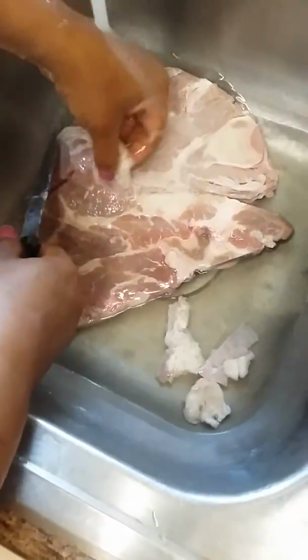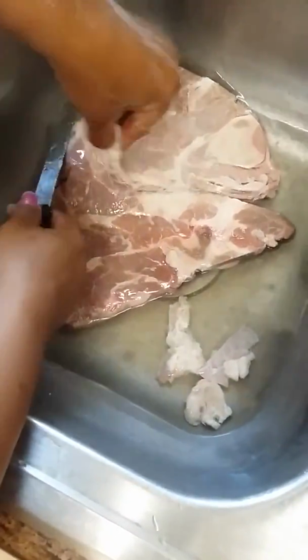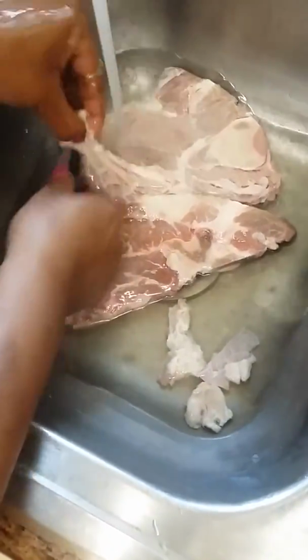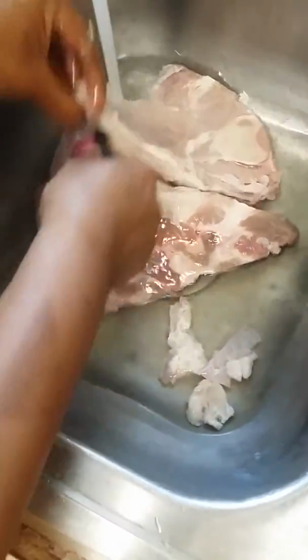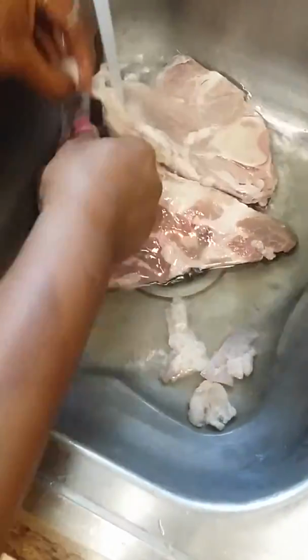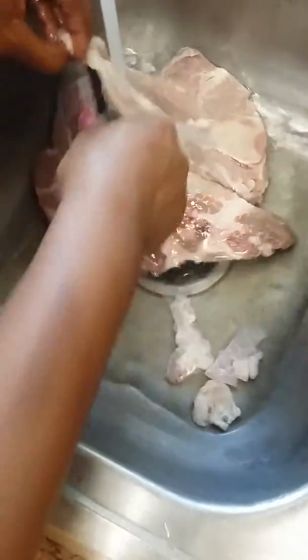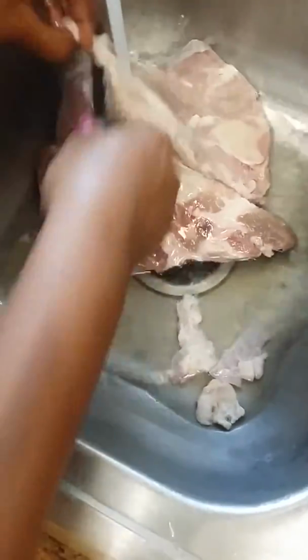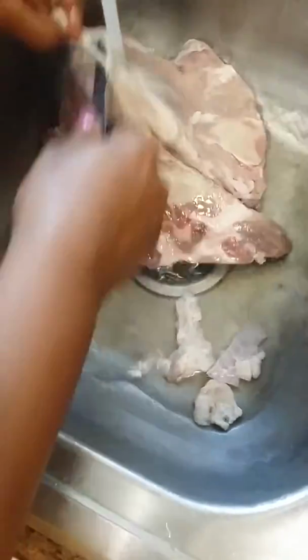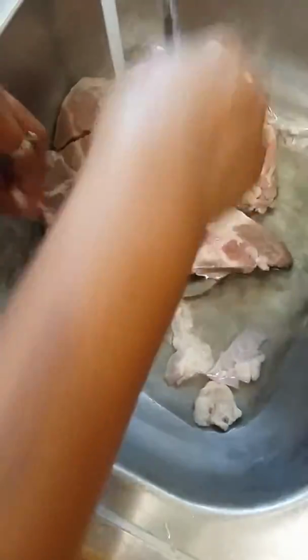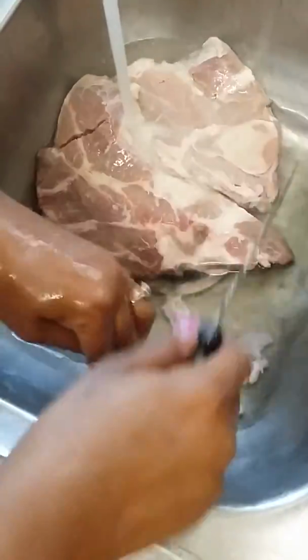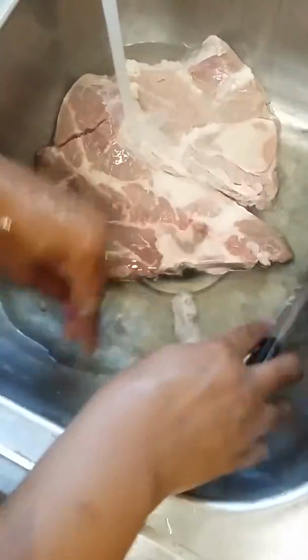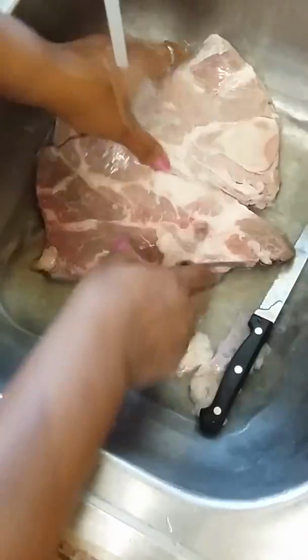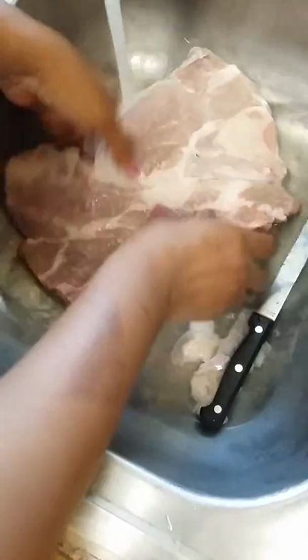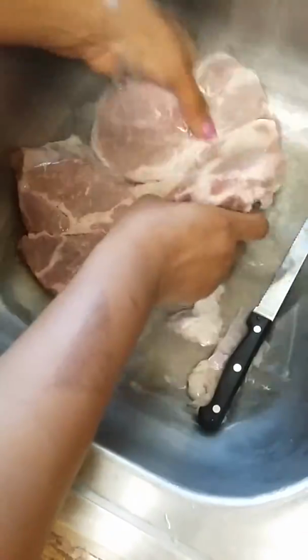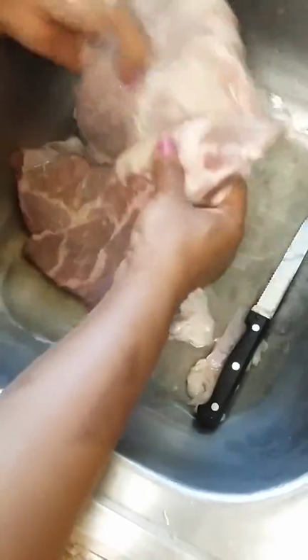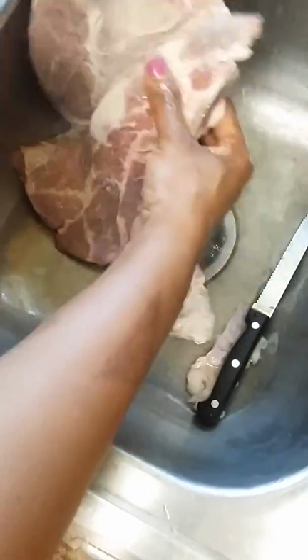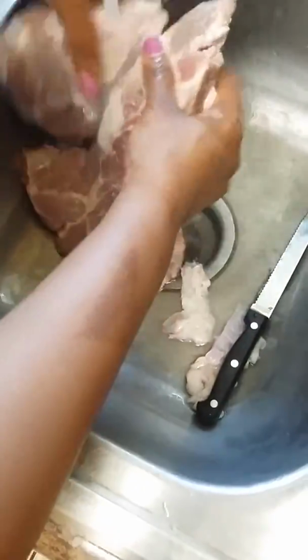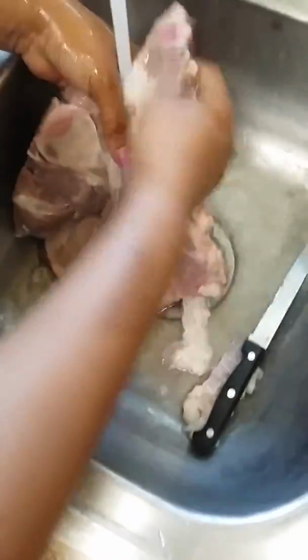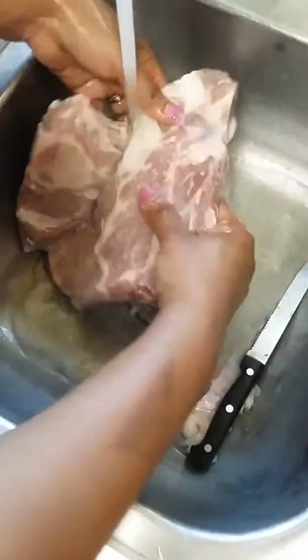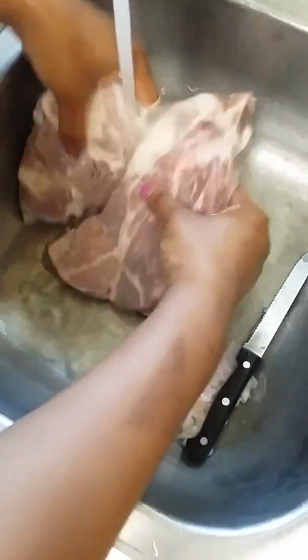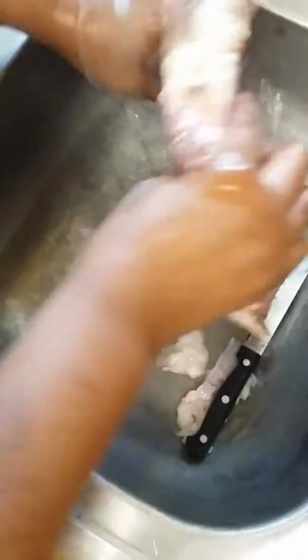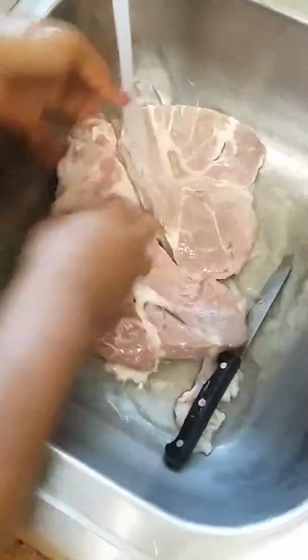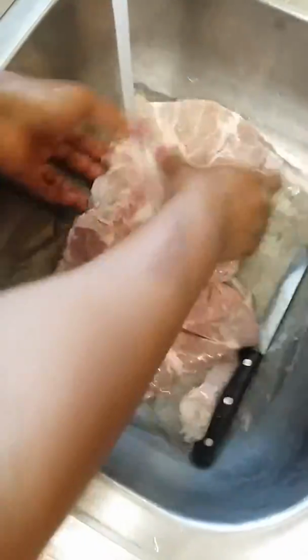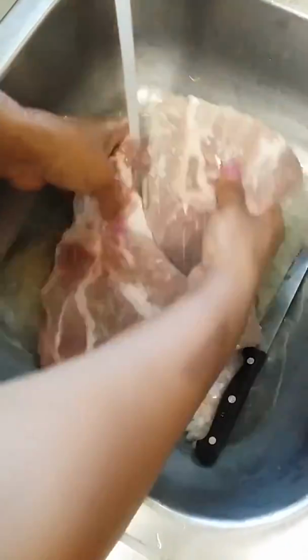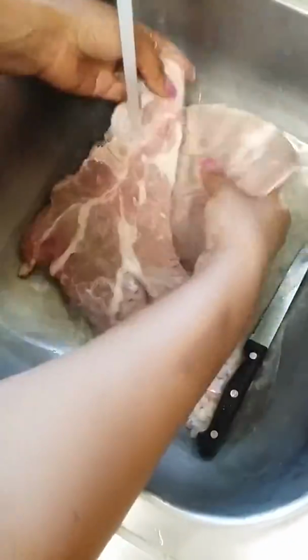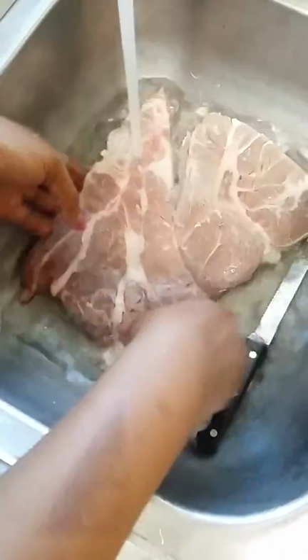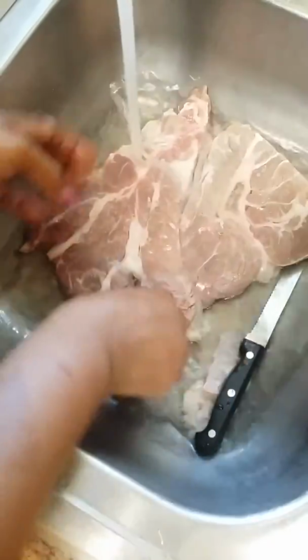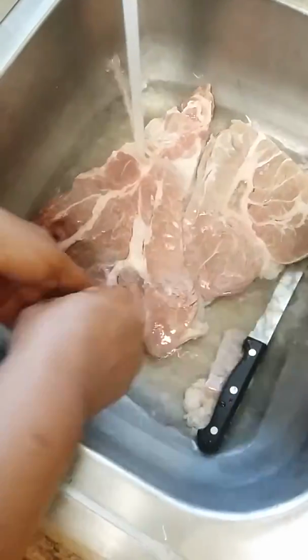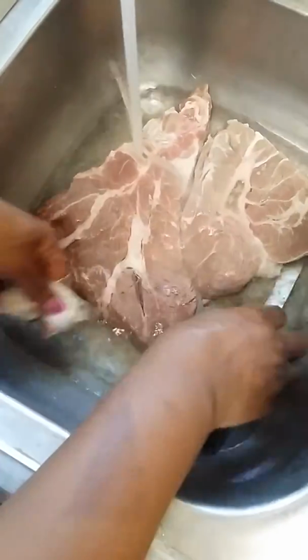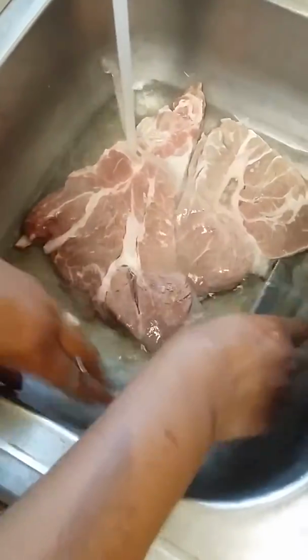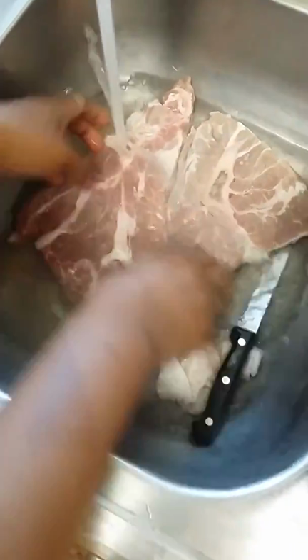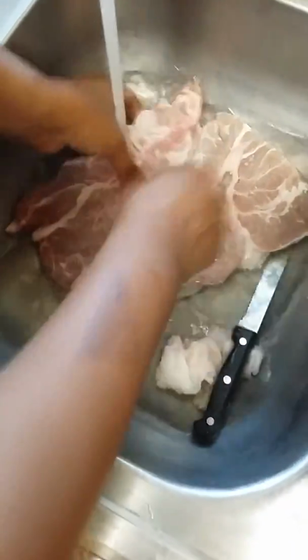I was going to do a cheesecake today, but I forgot my most important ingredient. So on that note, I don't feel like going back to the store to get it.